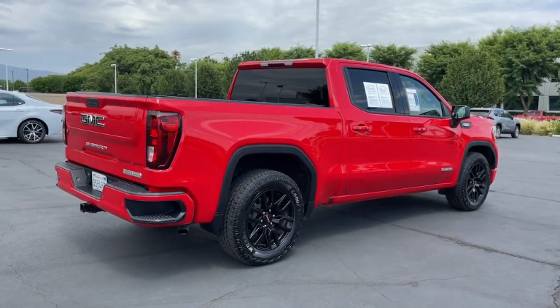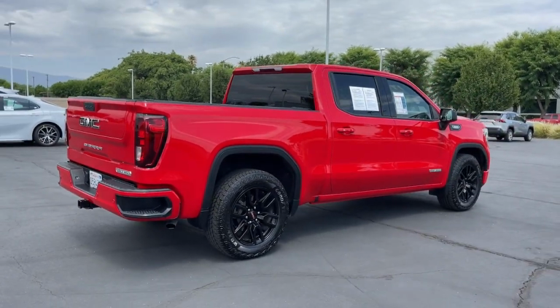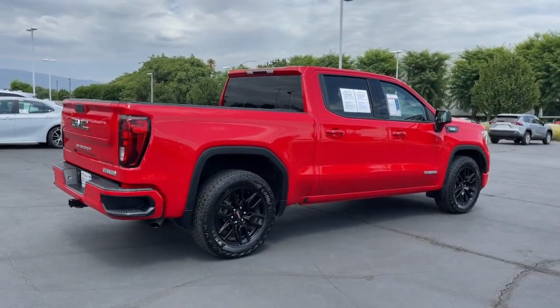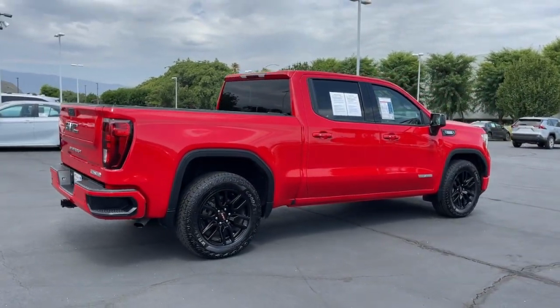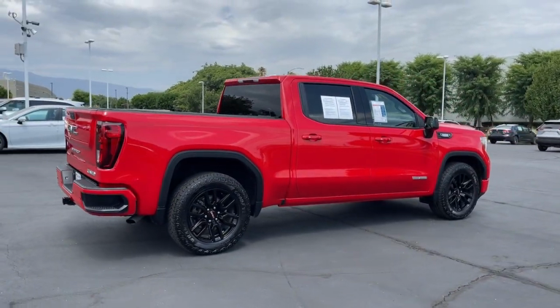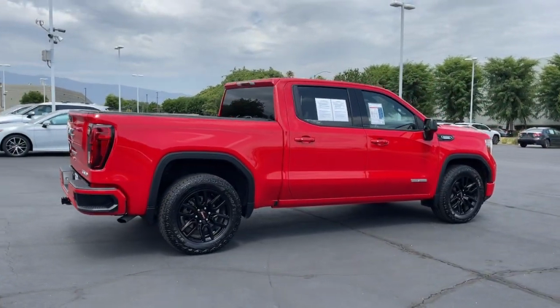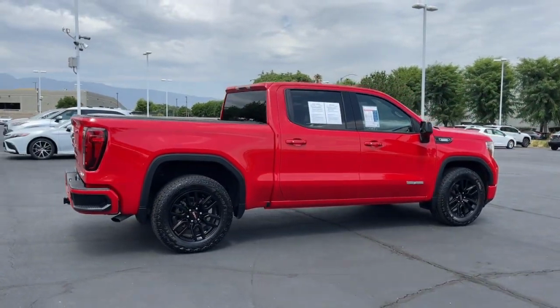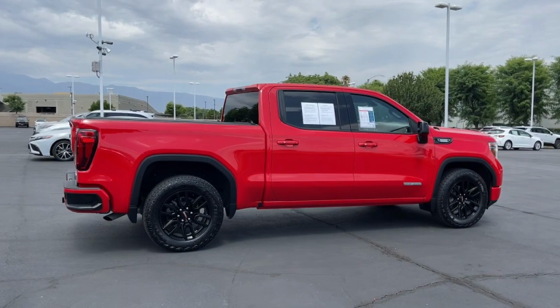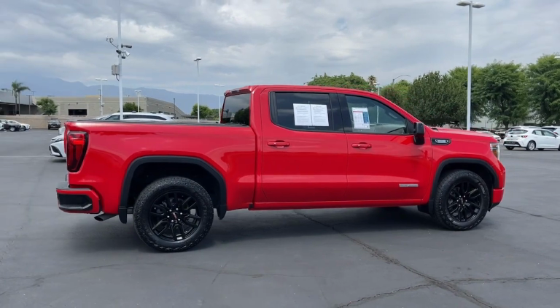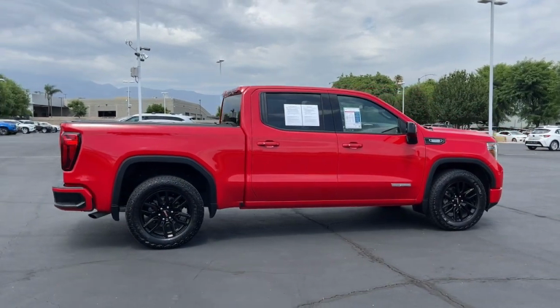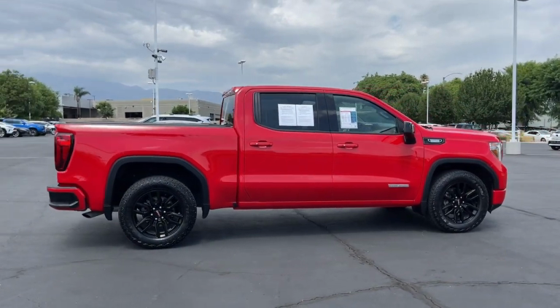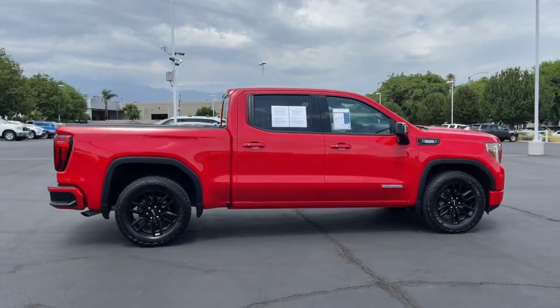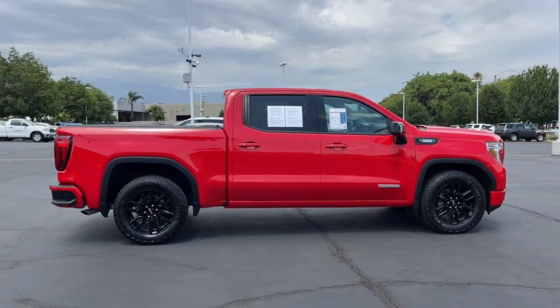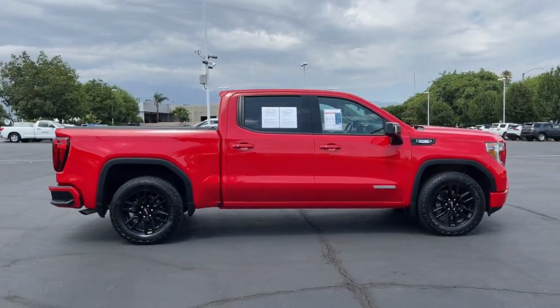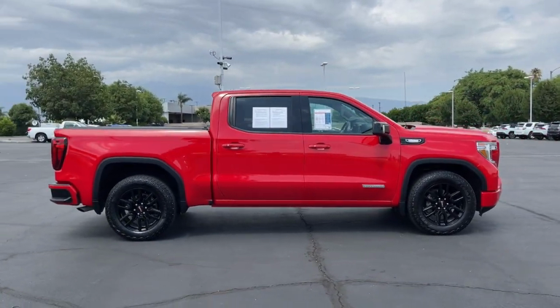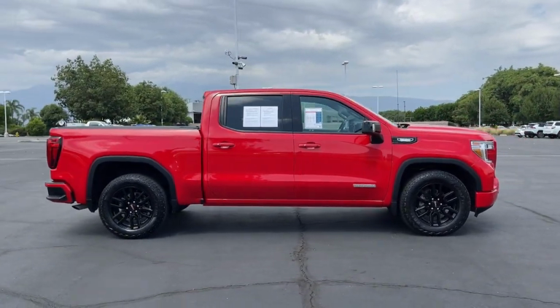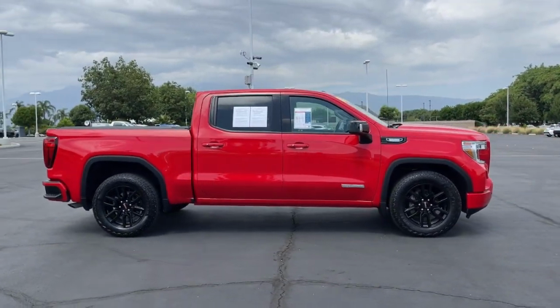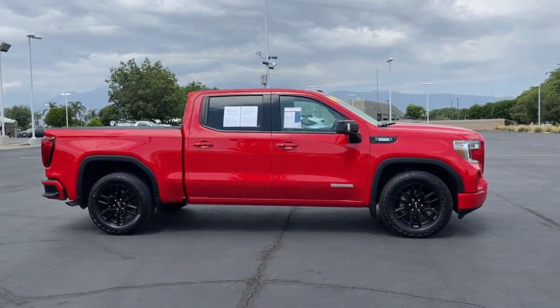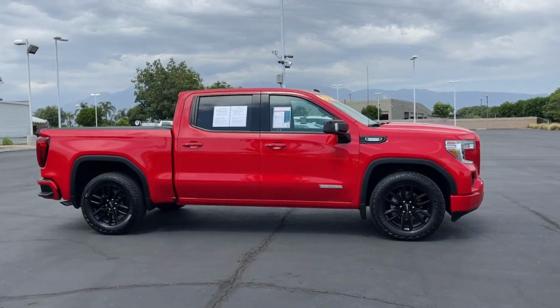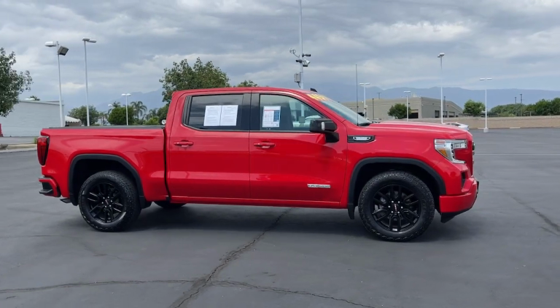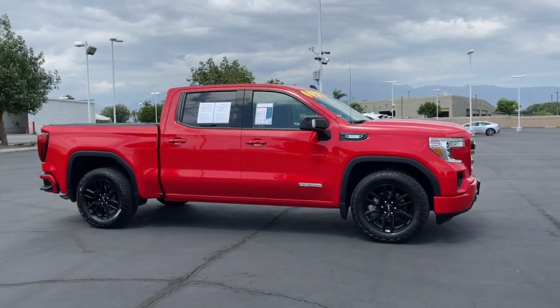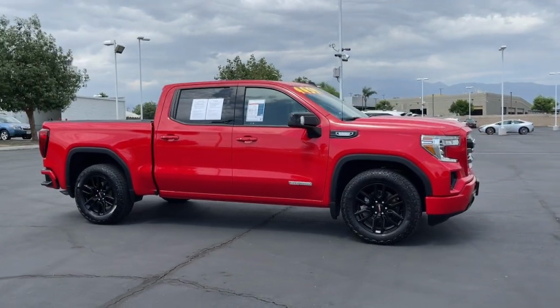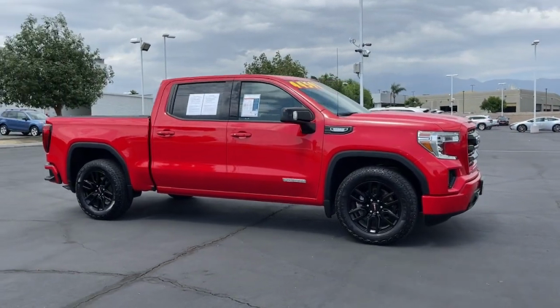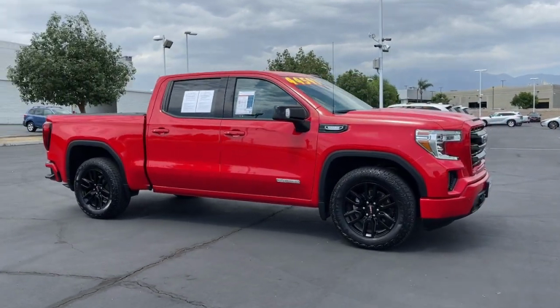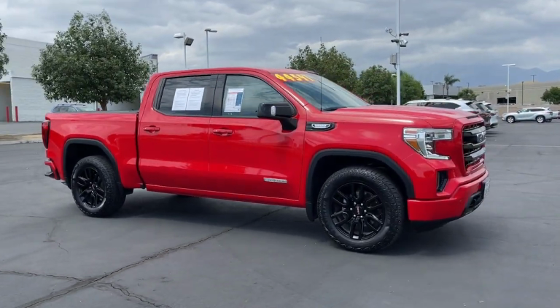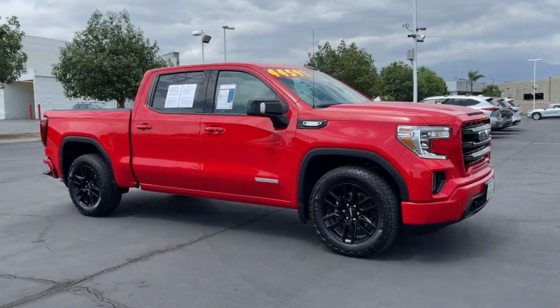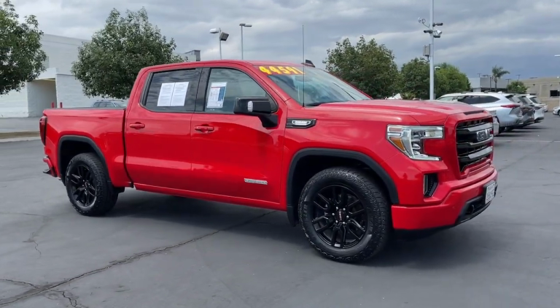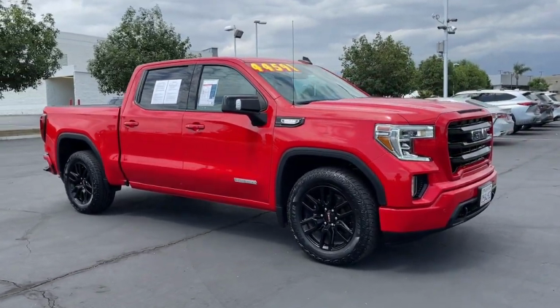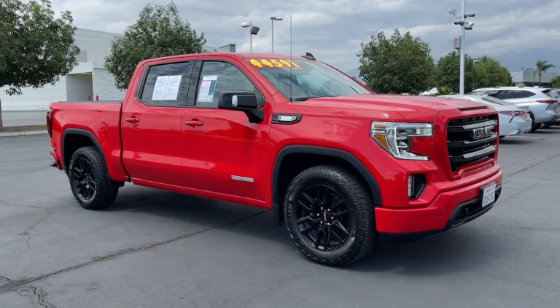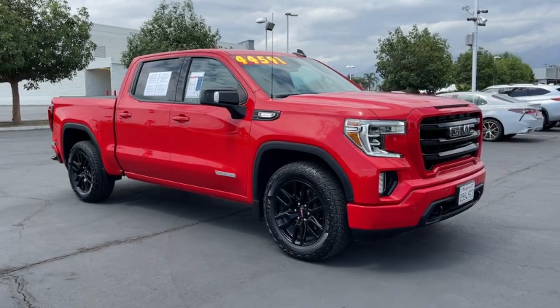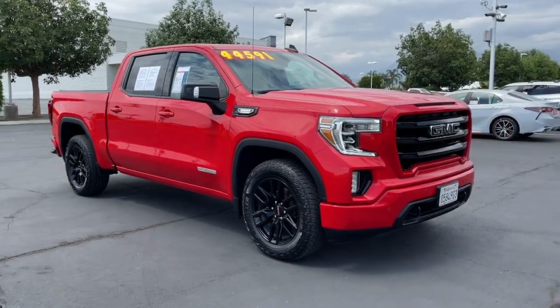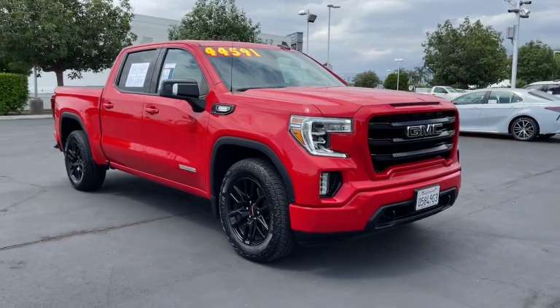These are just some of the great options this vehicle comes with: heated steering wheel, lane departure warning, keyless entry, satellite radio, remote engine start, backup camera, keyless start, heated mirrors, four-wheel drive, and fog lamps.